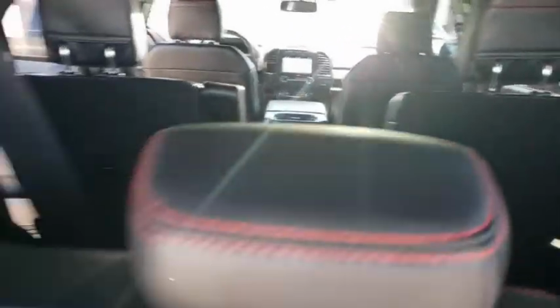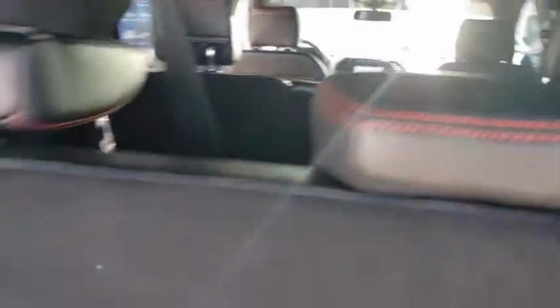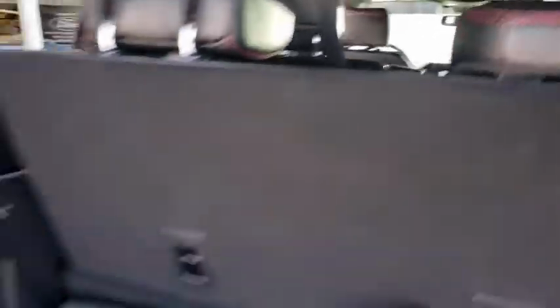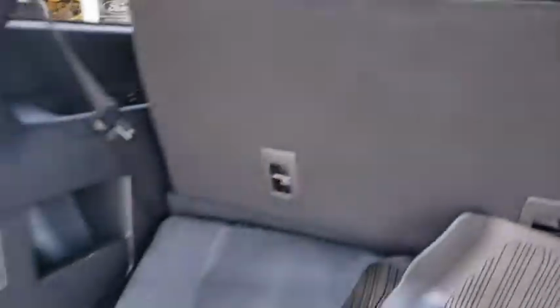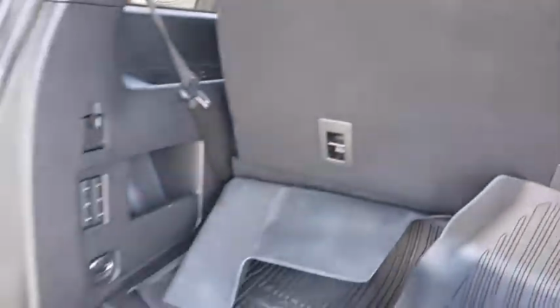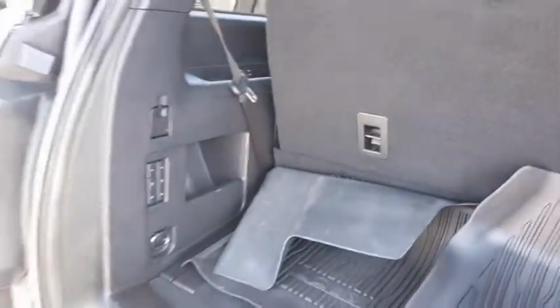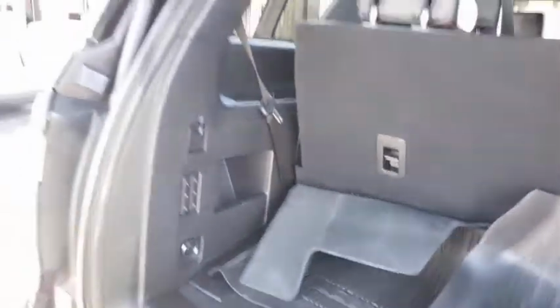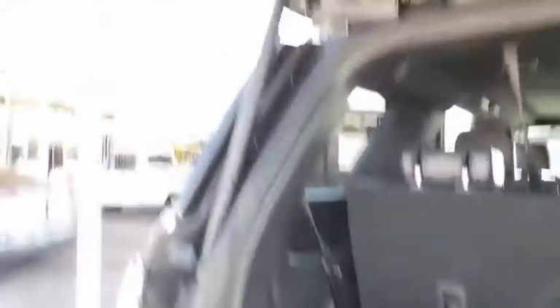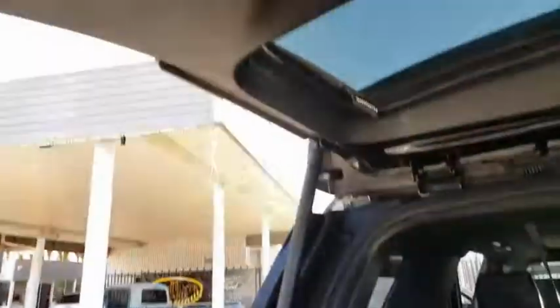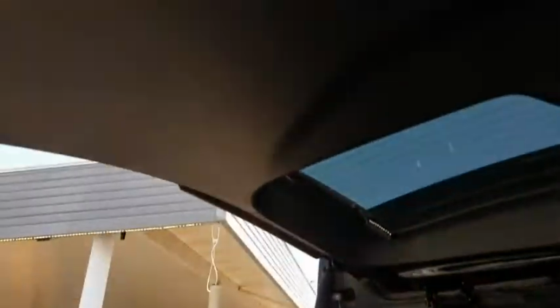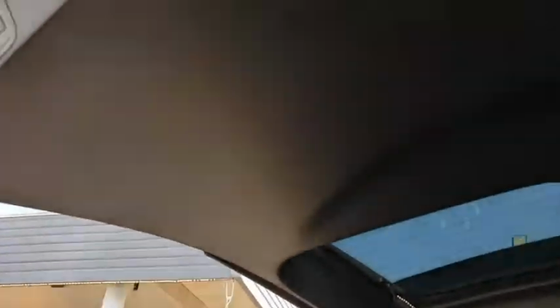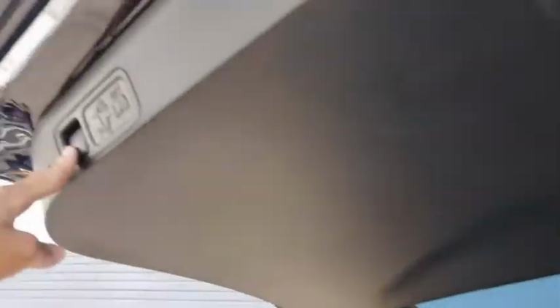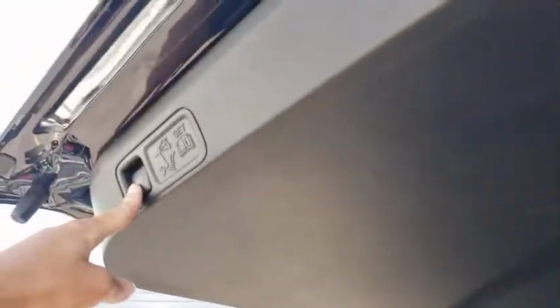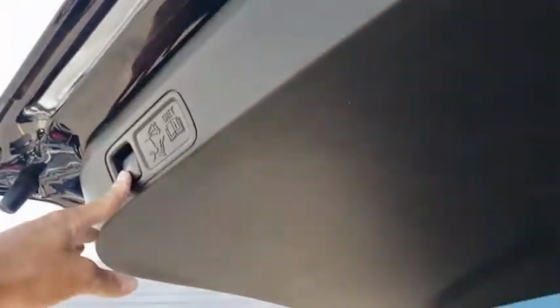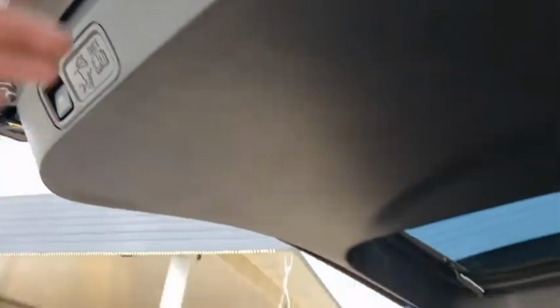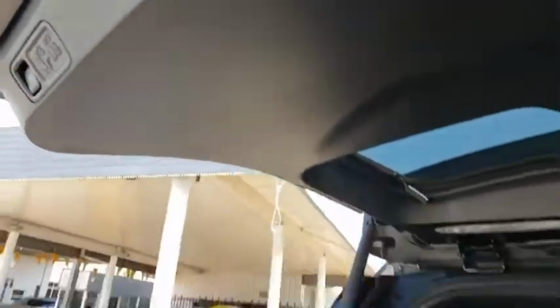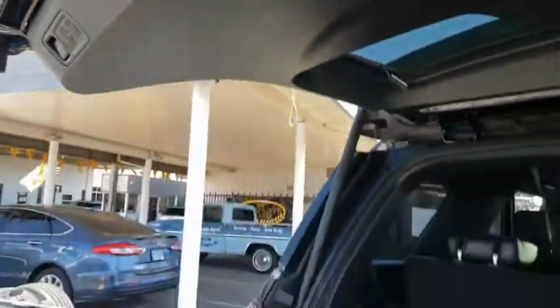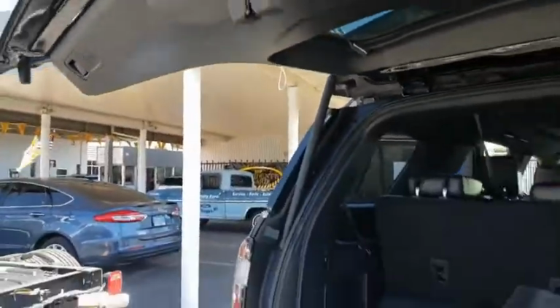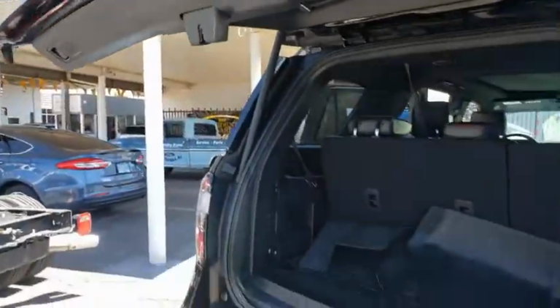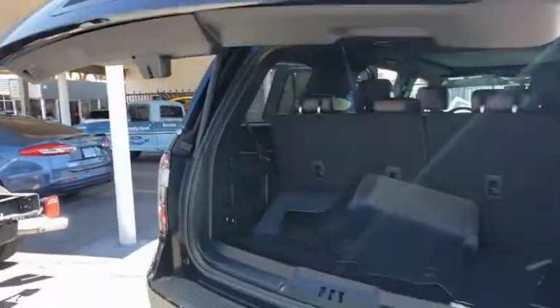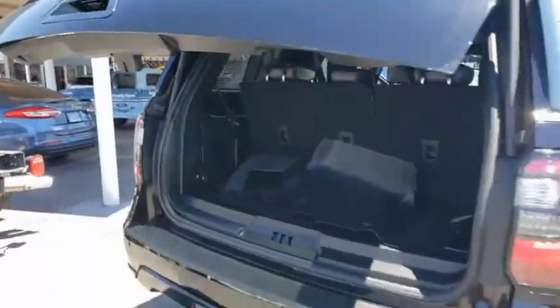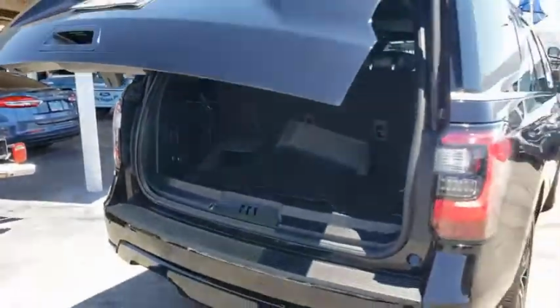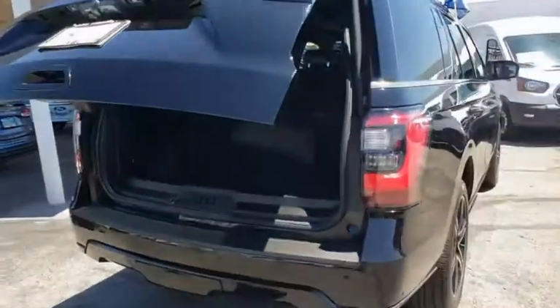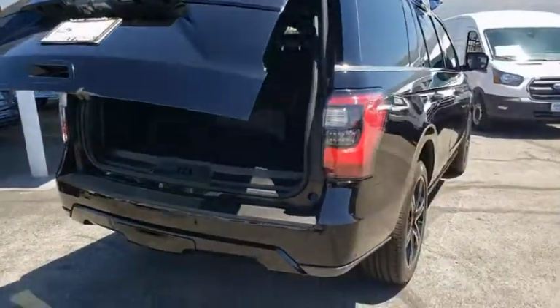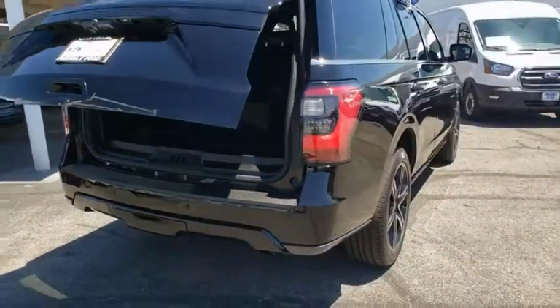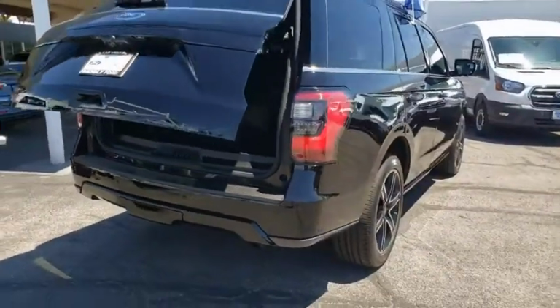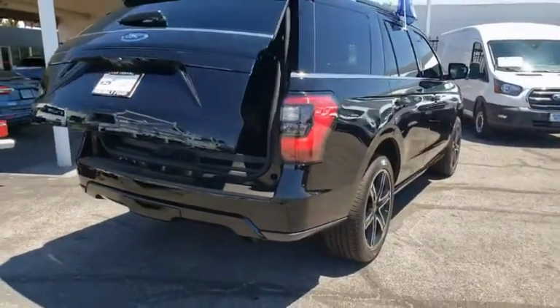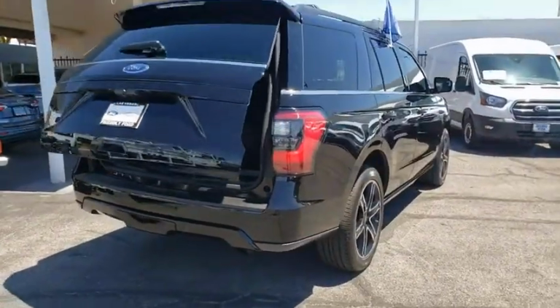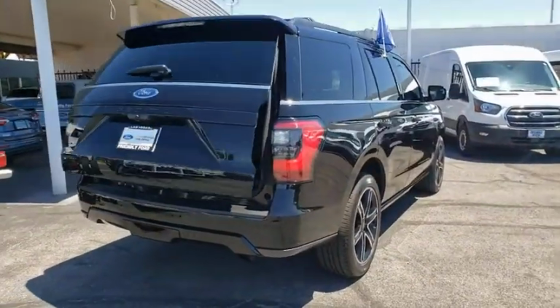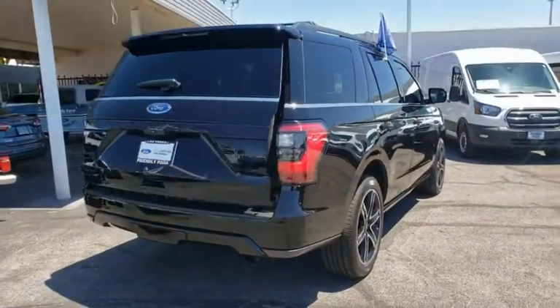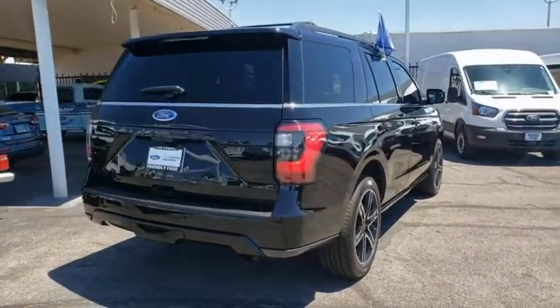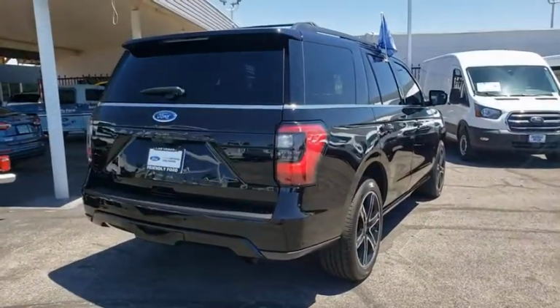Universal garage door opener, heated steering wheel, electronic stability control, trip computer, heated front seats, security system, rear window defroster.